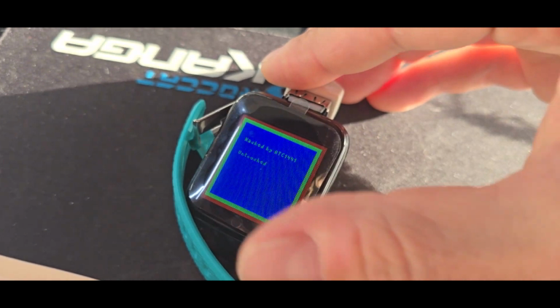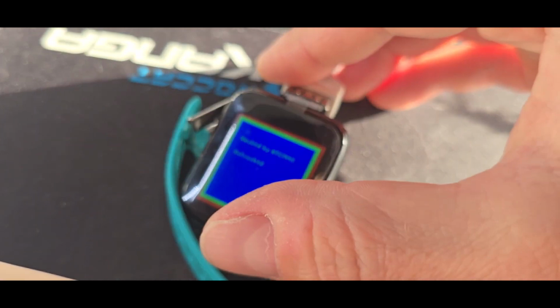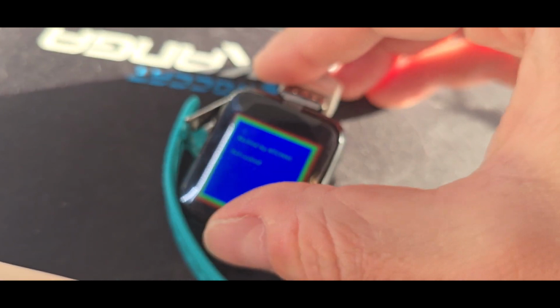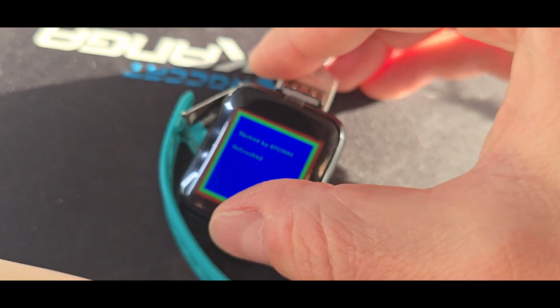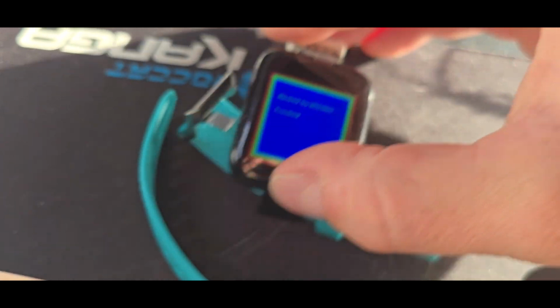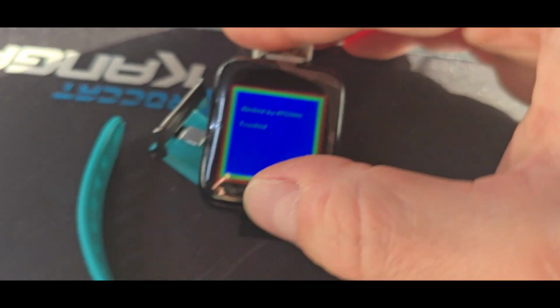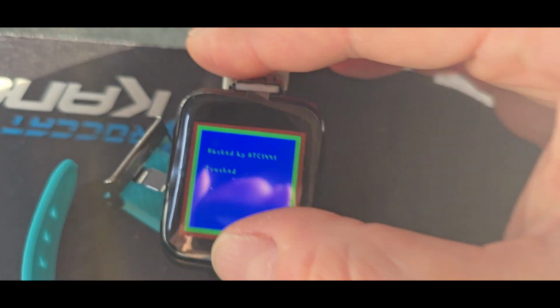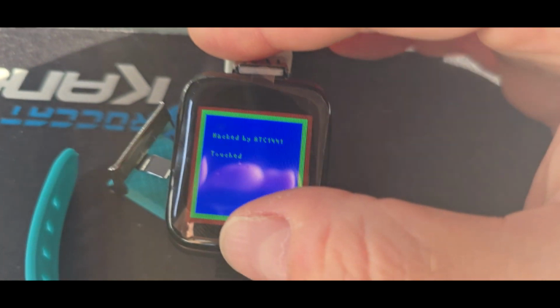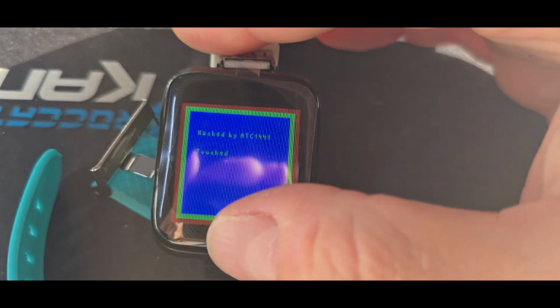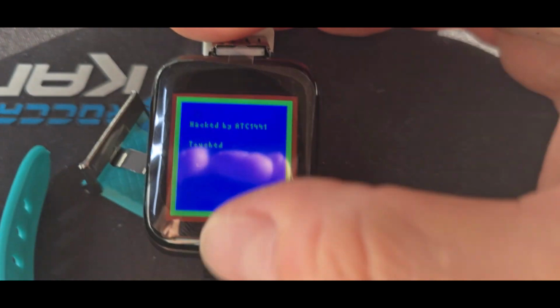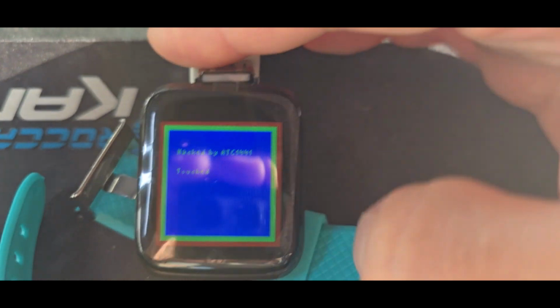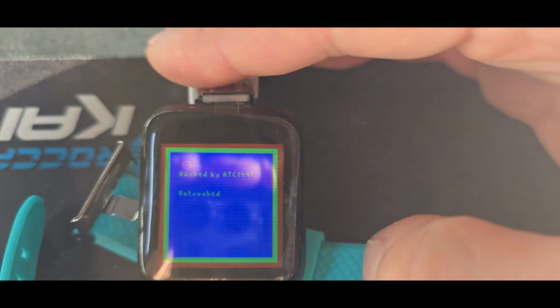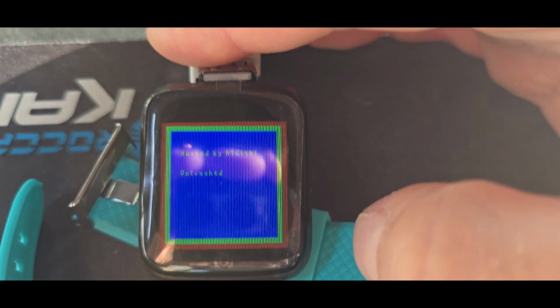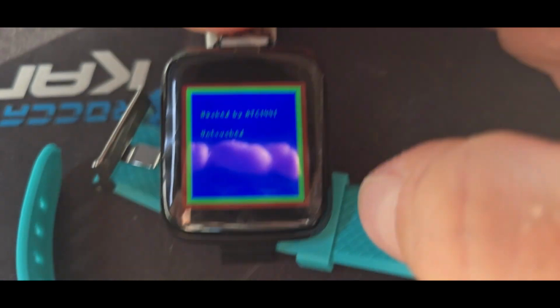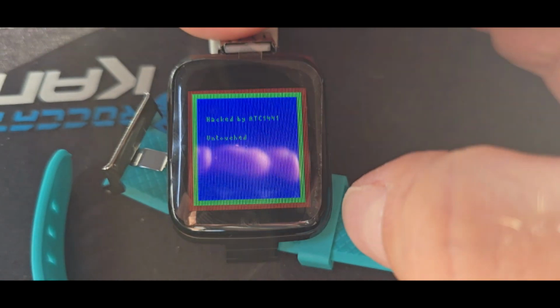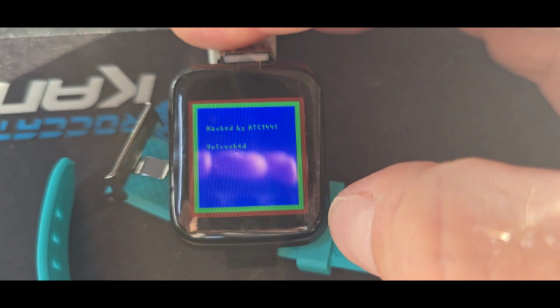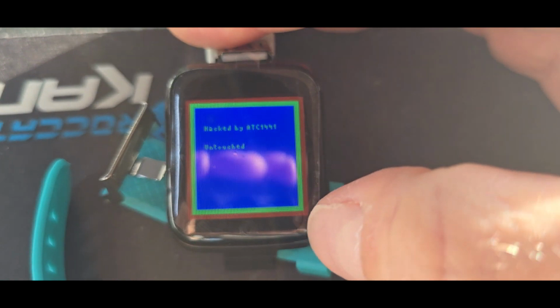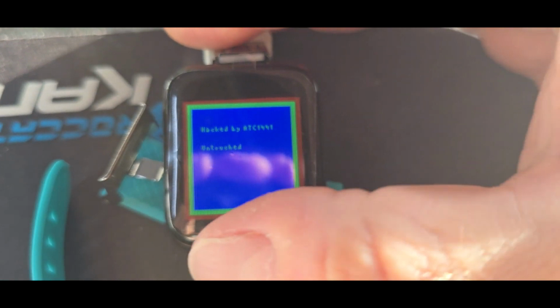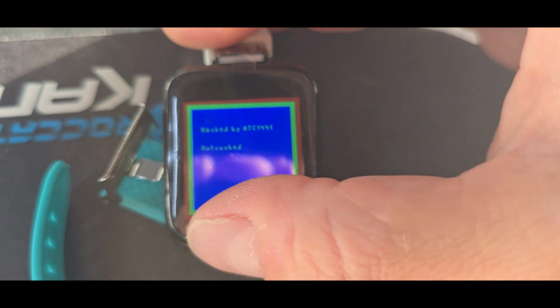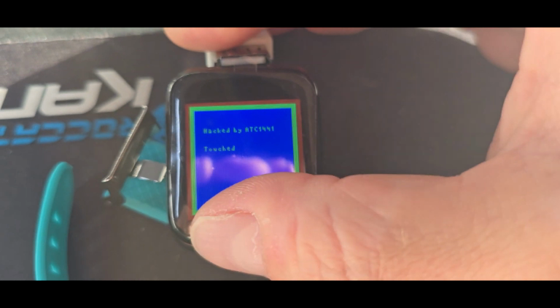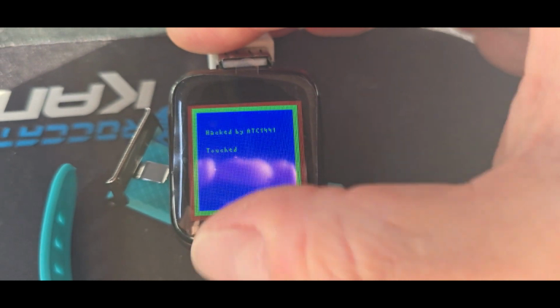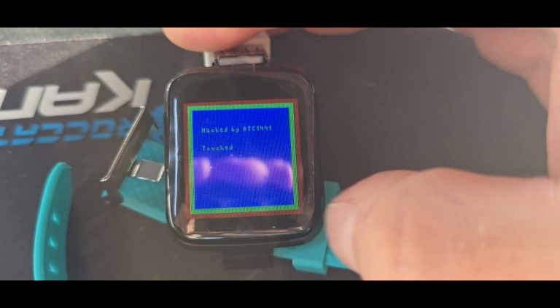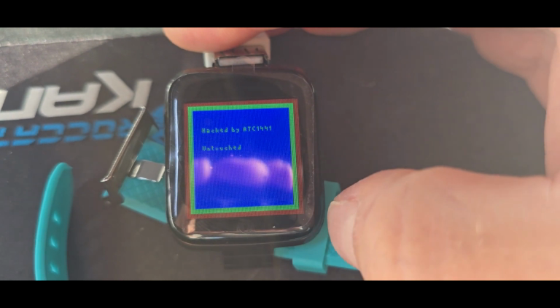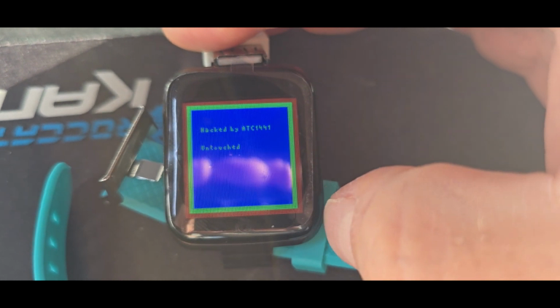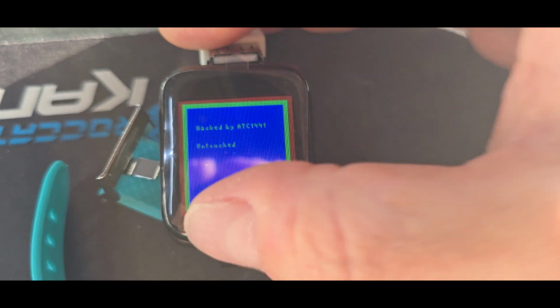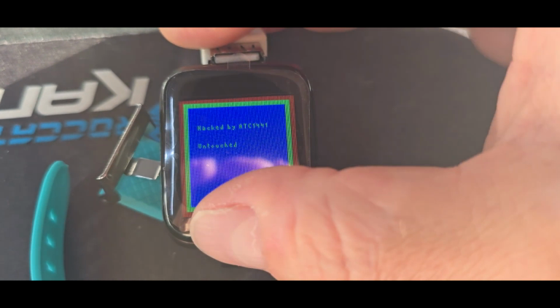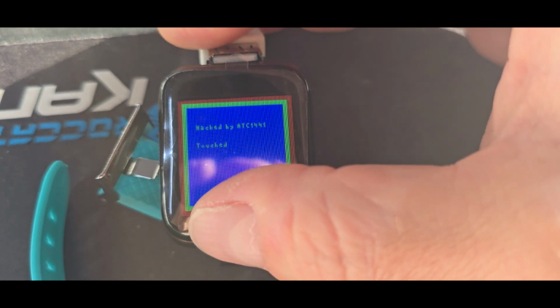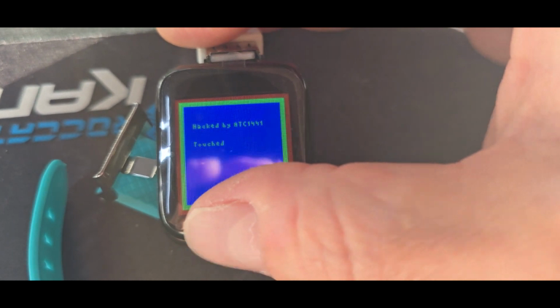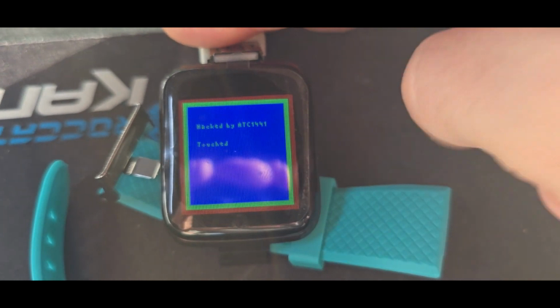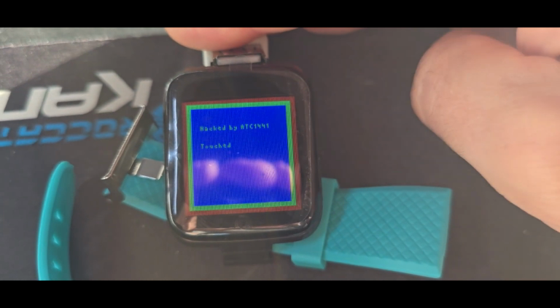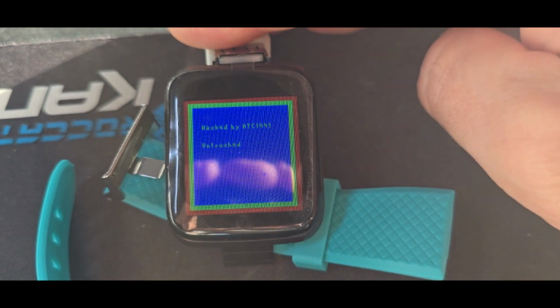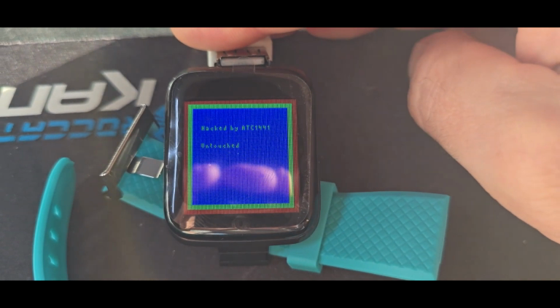If I press this touch button in the lower part, you can see it also writes it on the display.